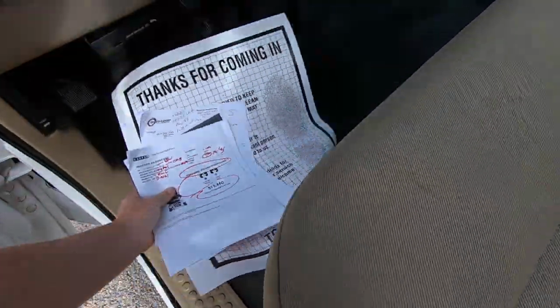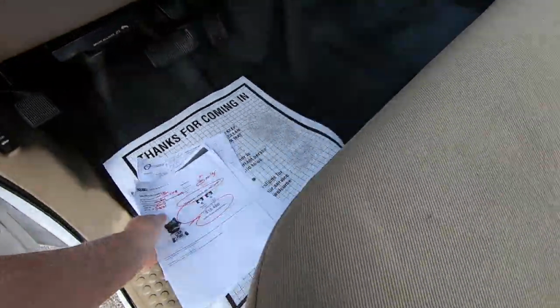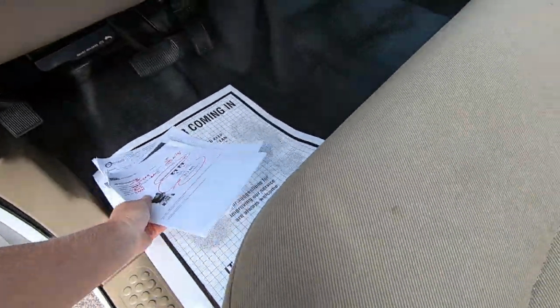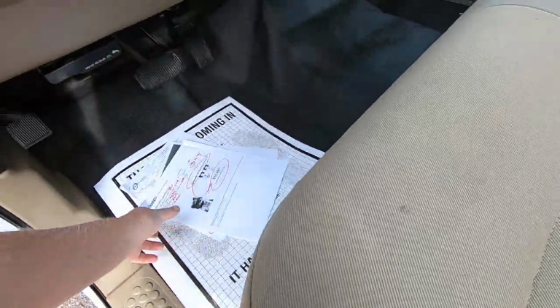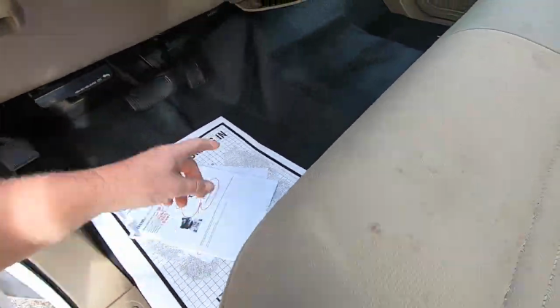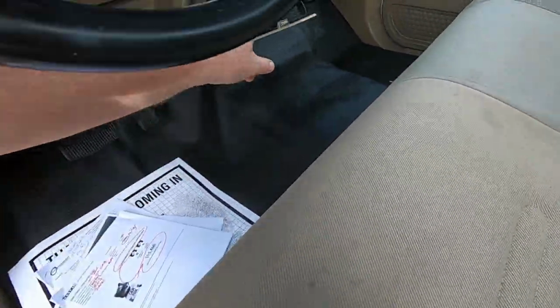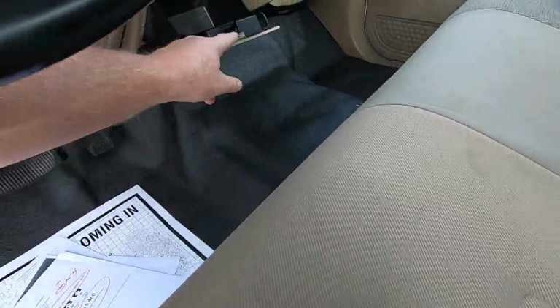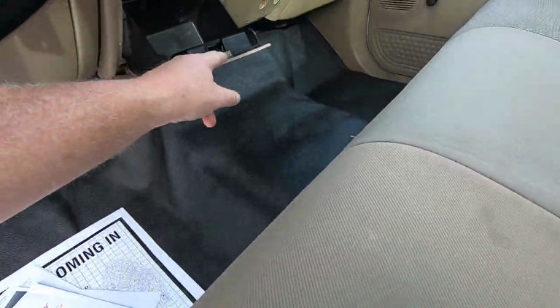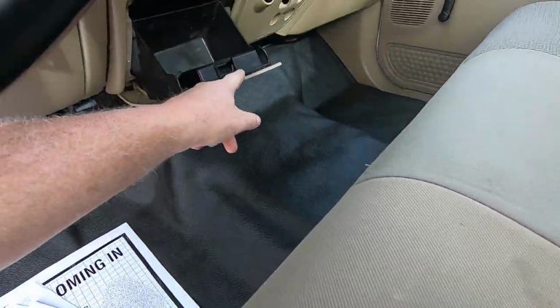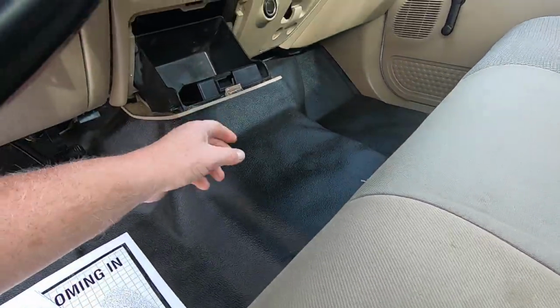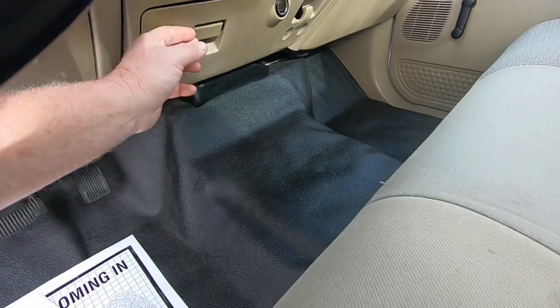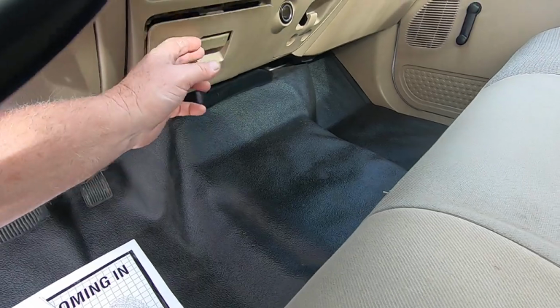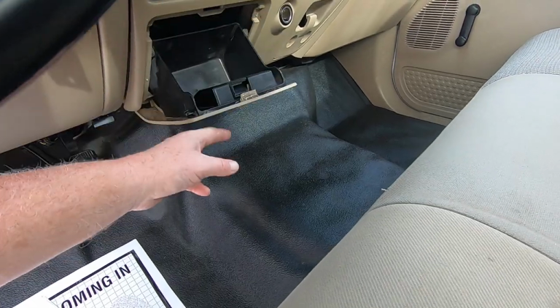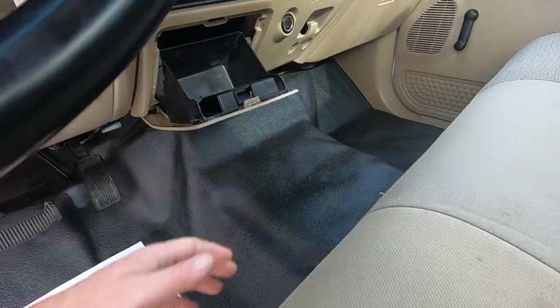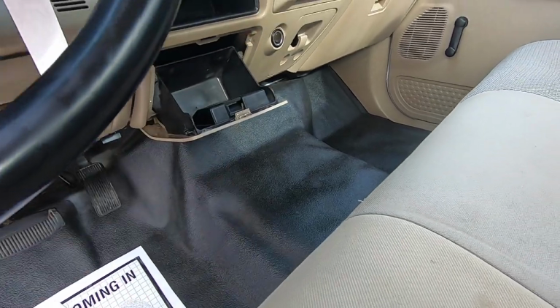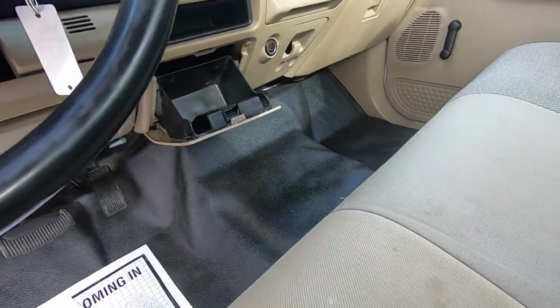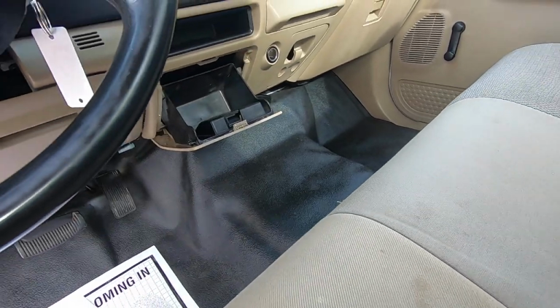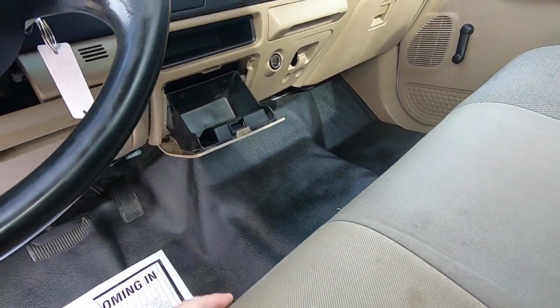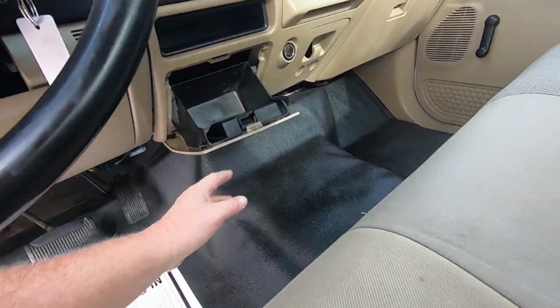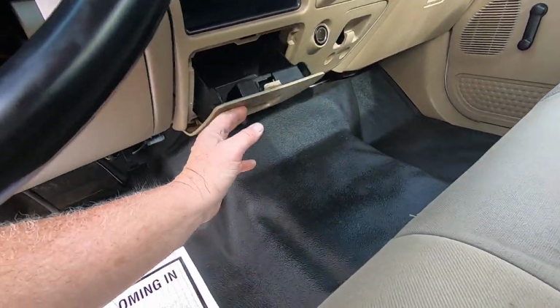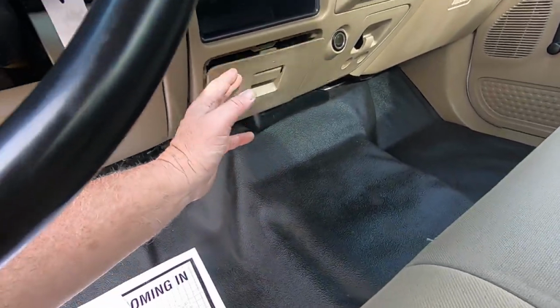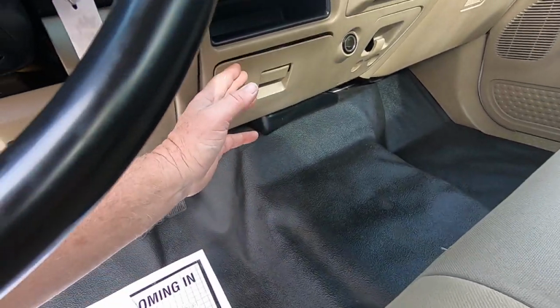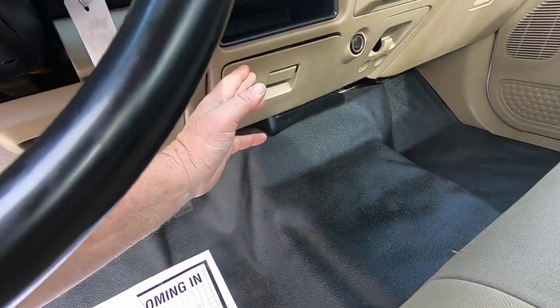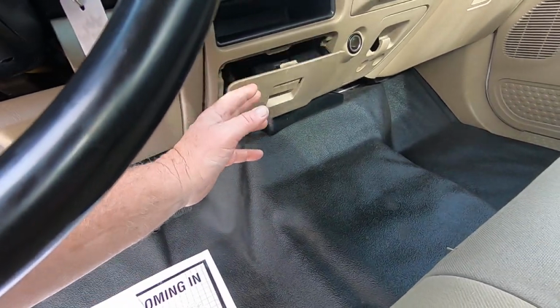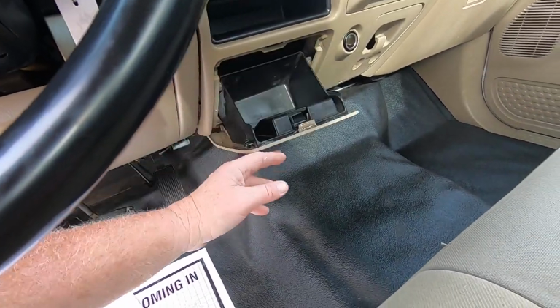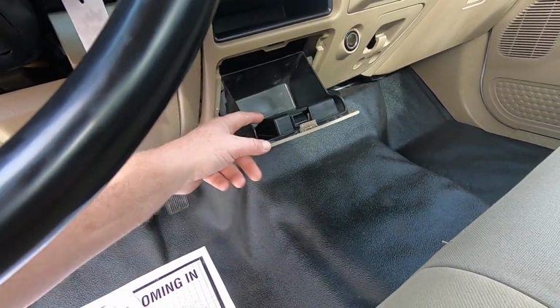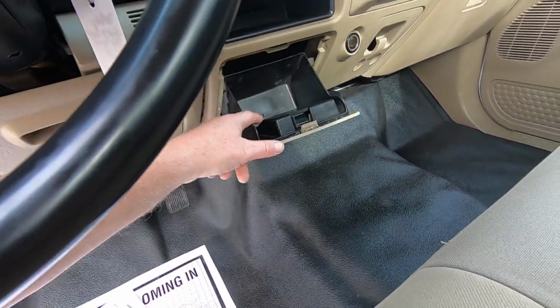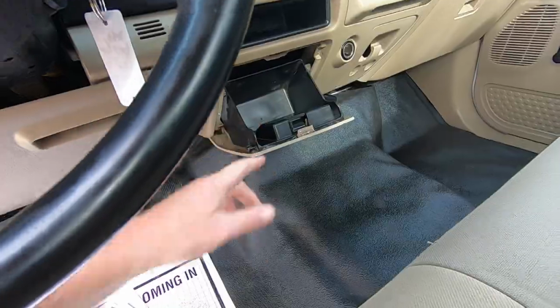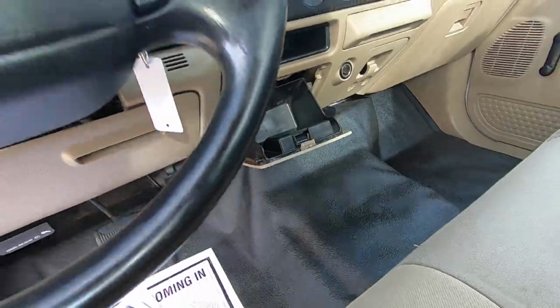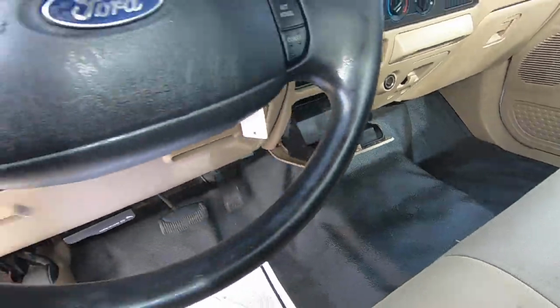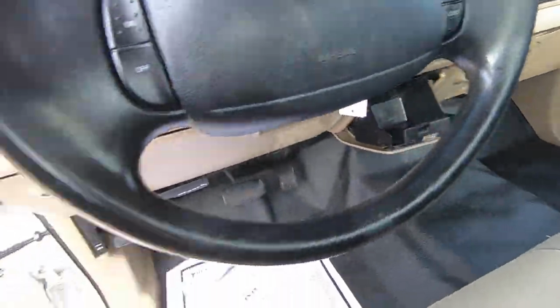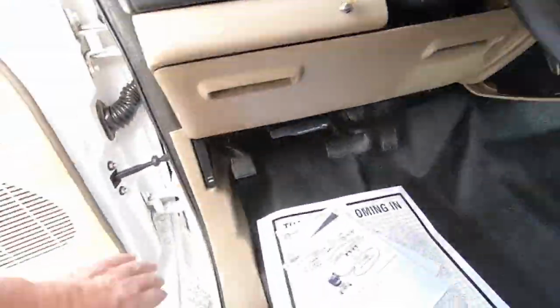Nothing going on there. The latch on this is broken, by the way. I decided not to permanently shut it, because you might want to put something in there or whatever.